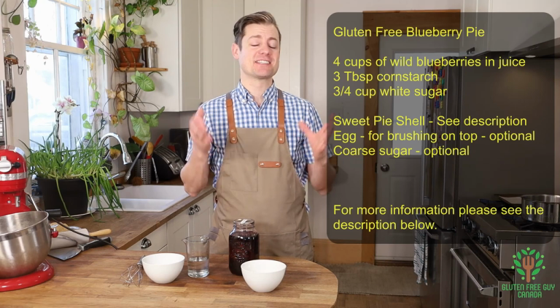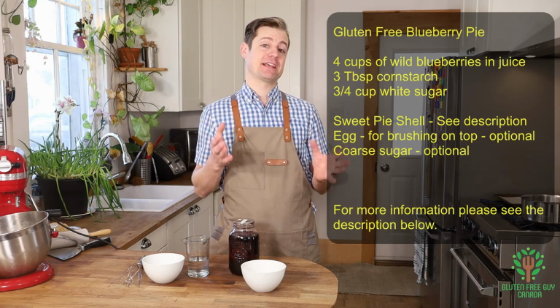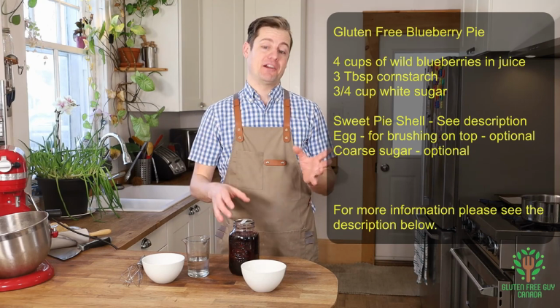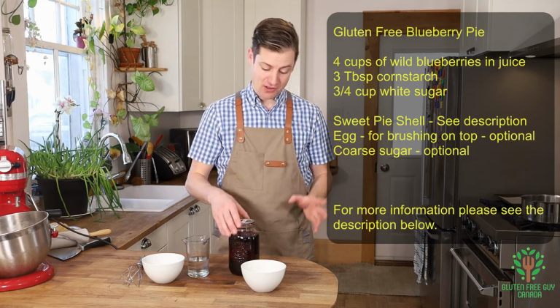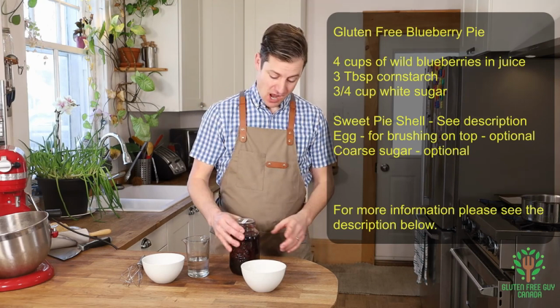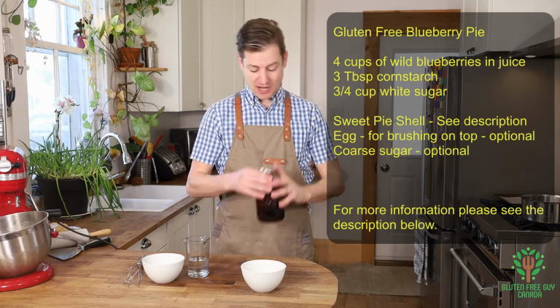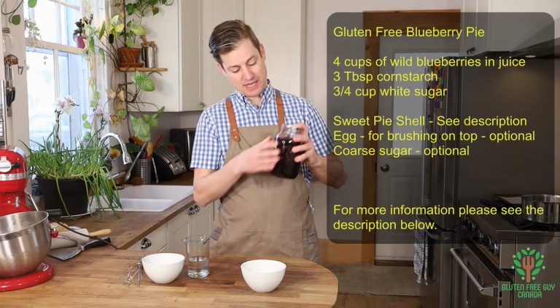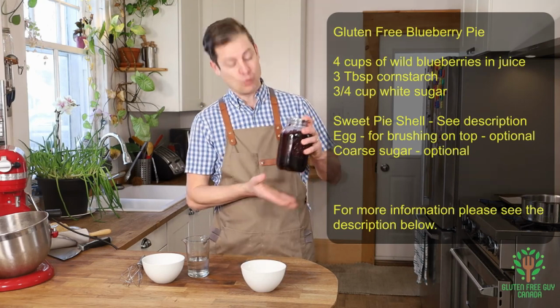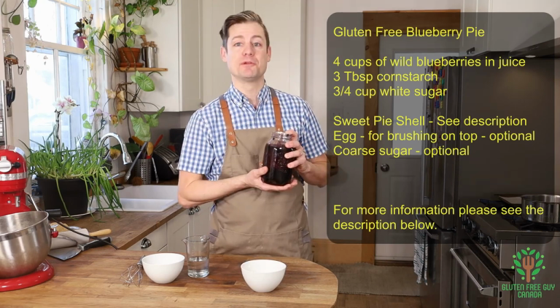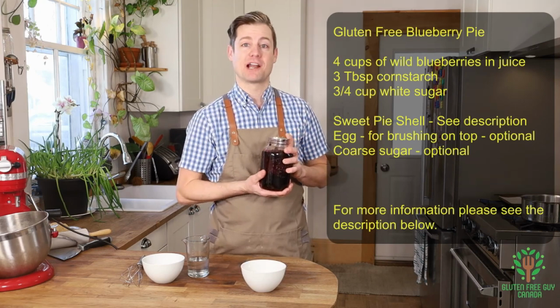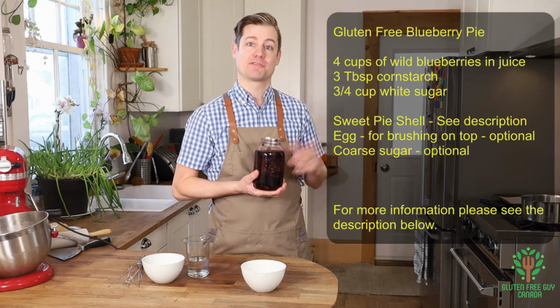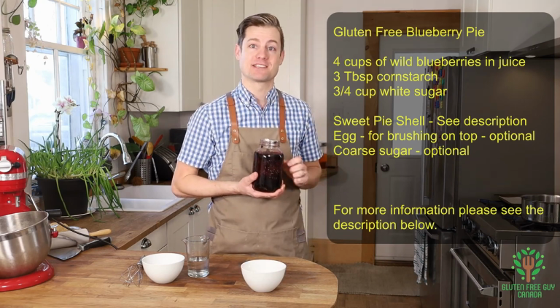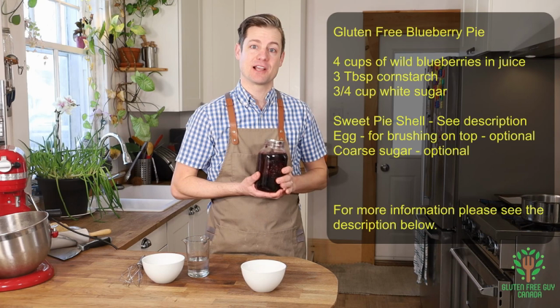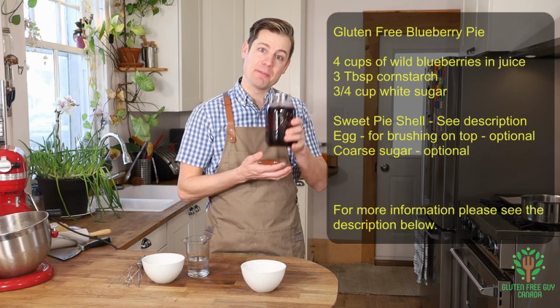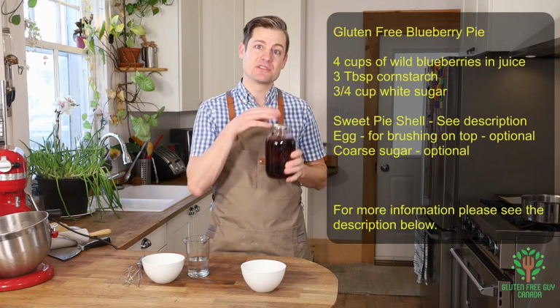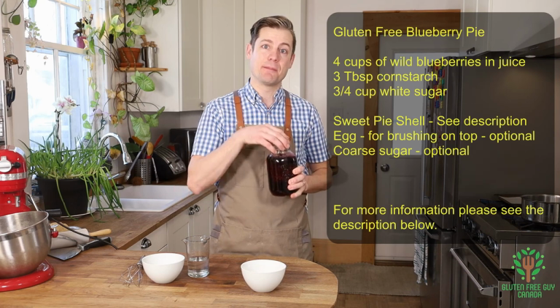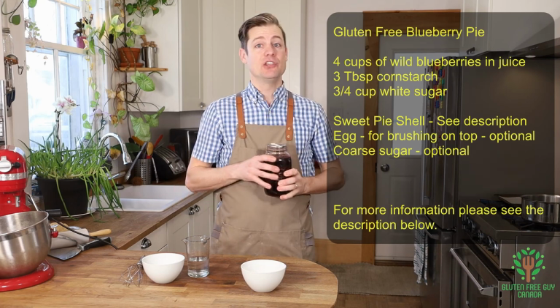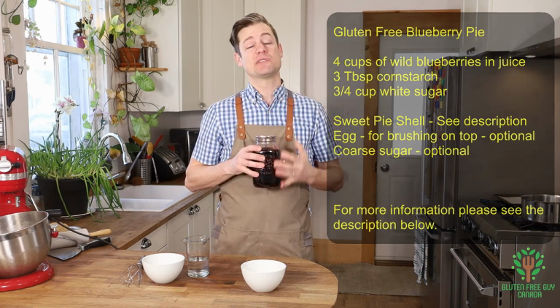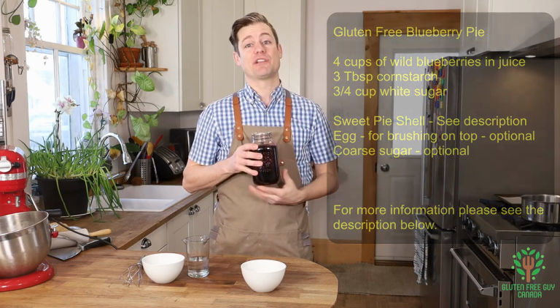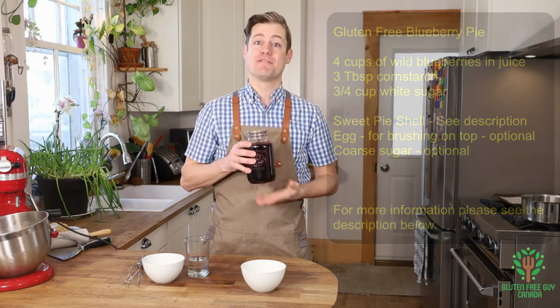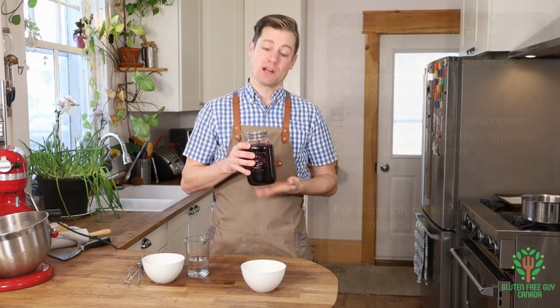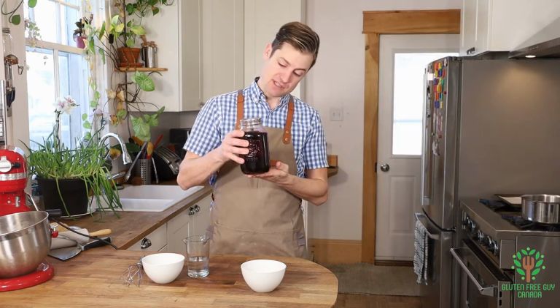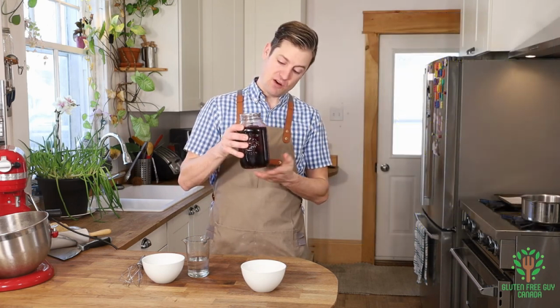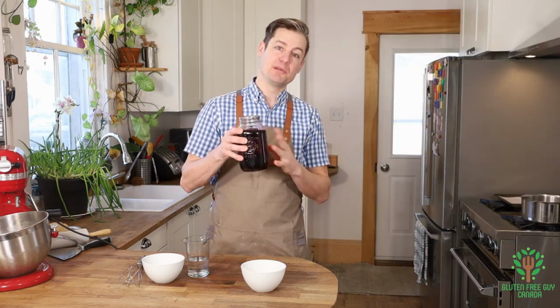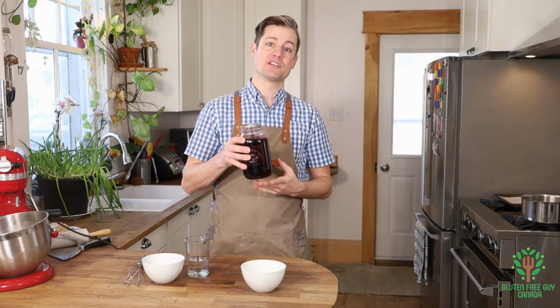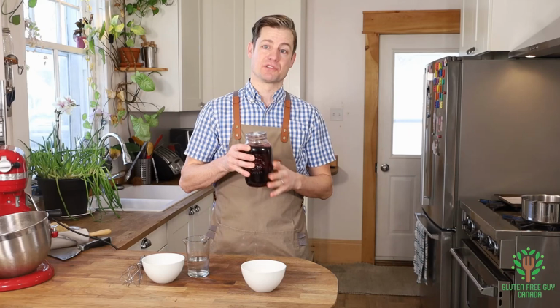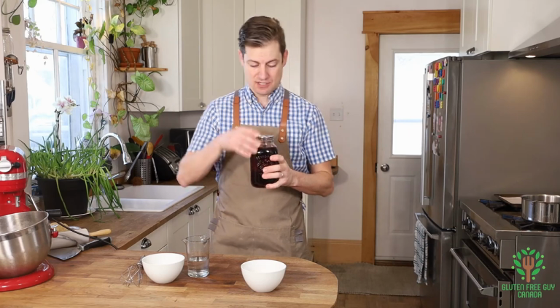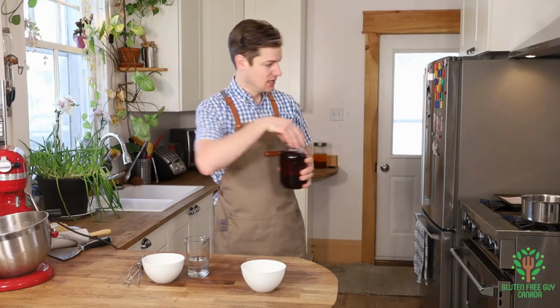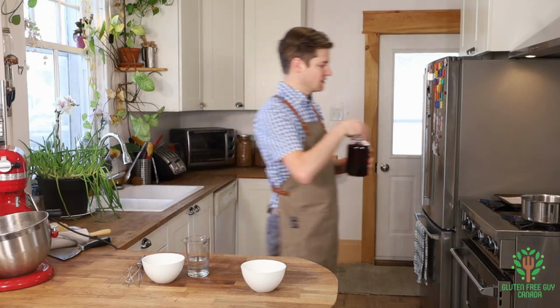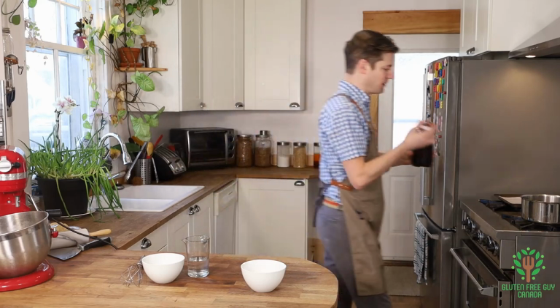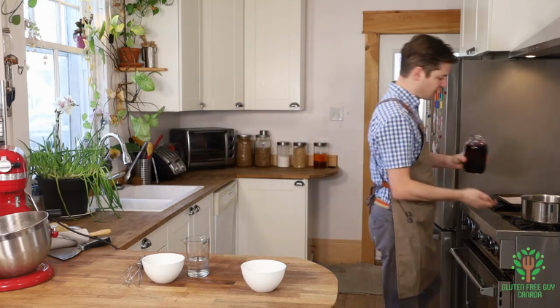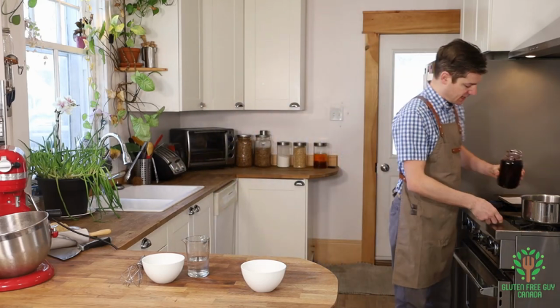This is the best part of it all. I've got some canned wild blueberries that I picked from last summer, and I'm going to use these up. You can use the equivalent of about 4 cups of wild blueberries and juice. So we want to start that.